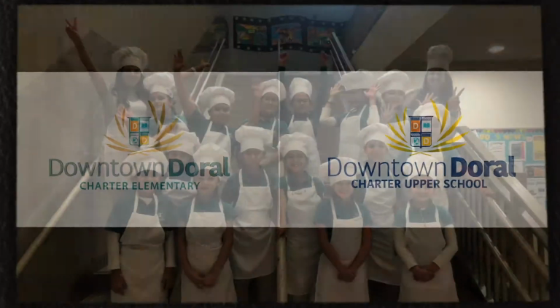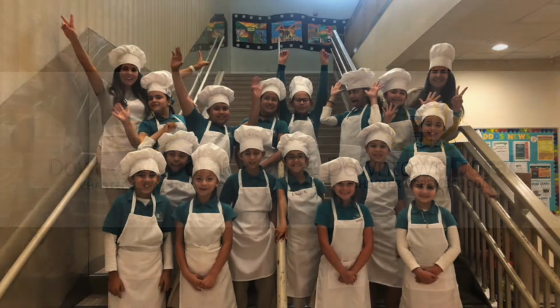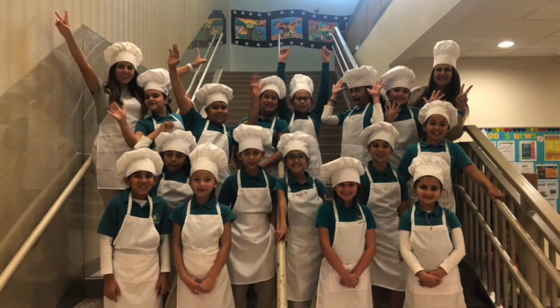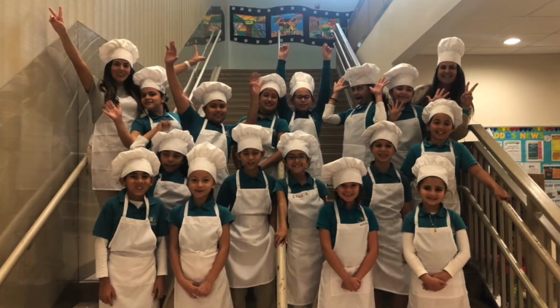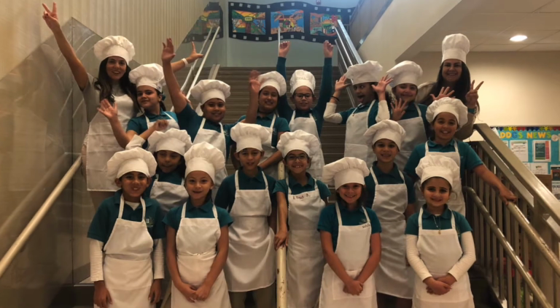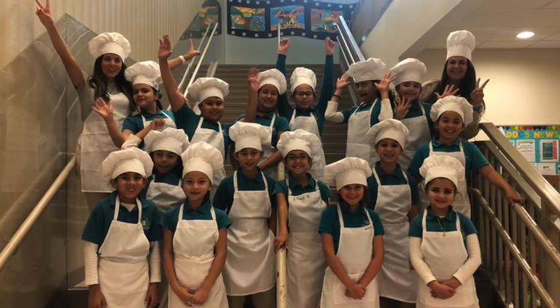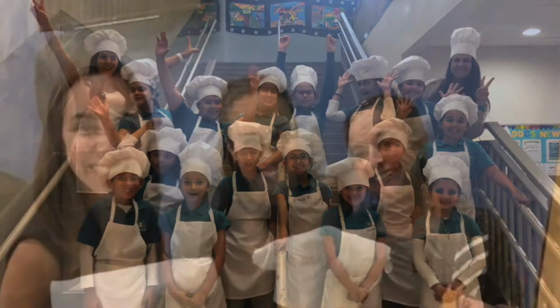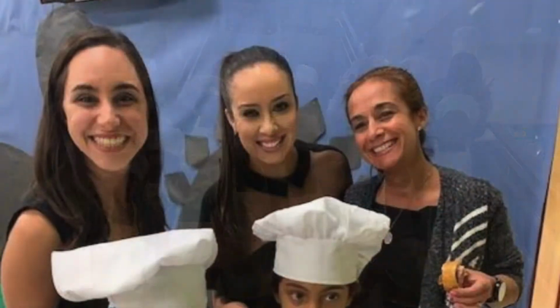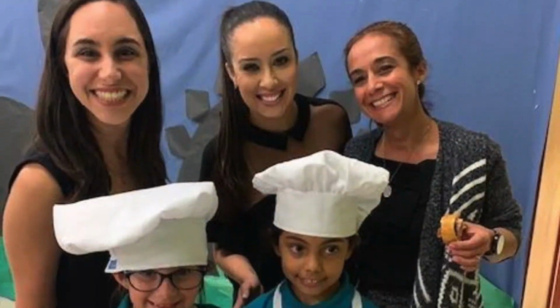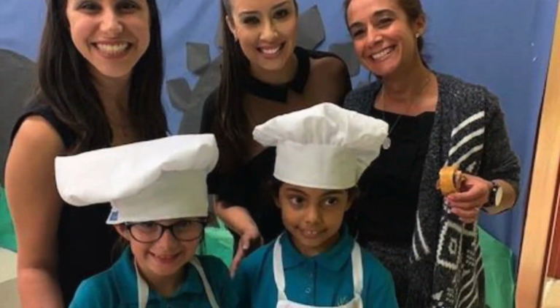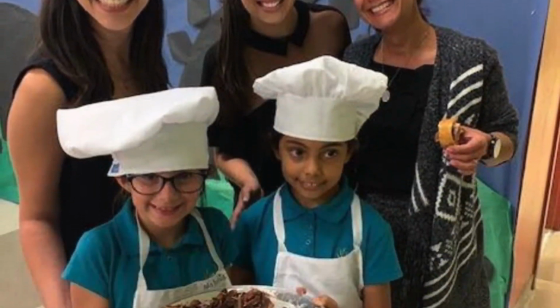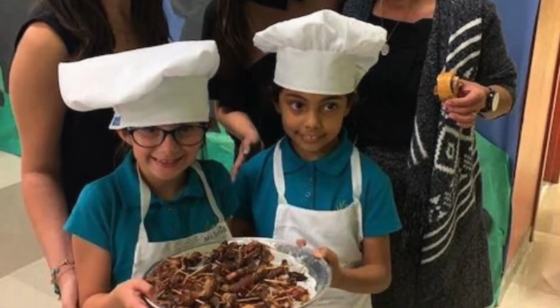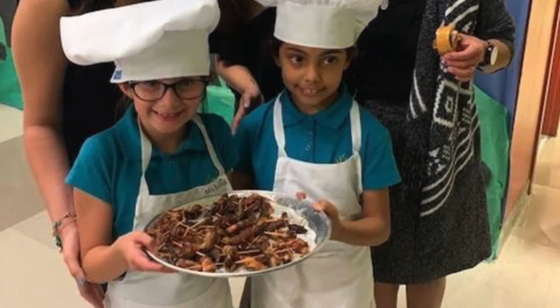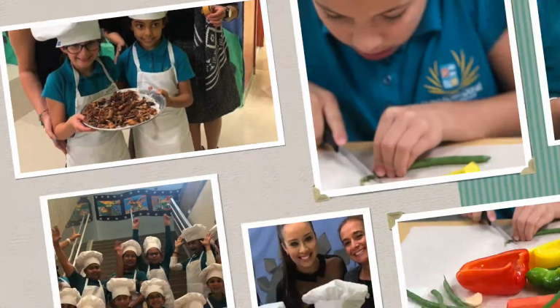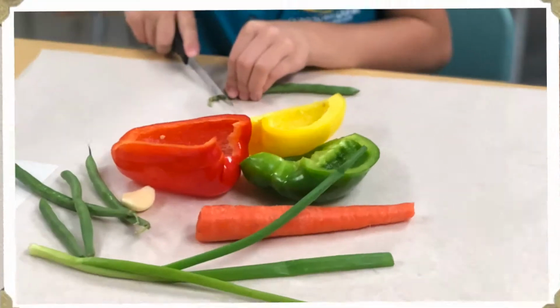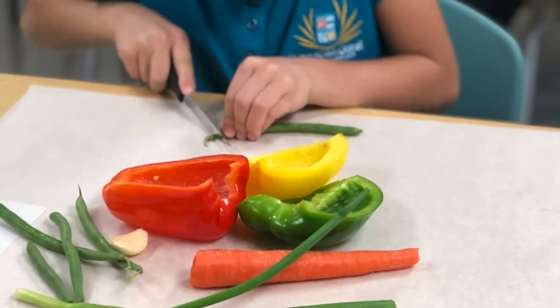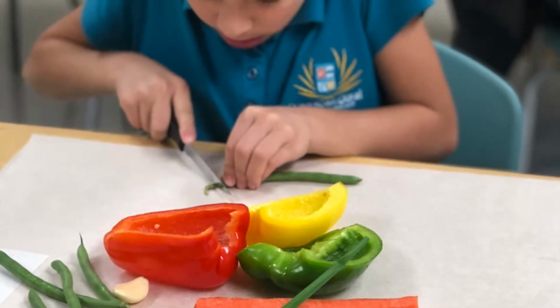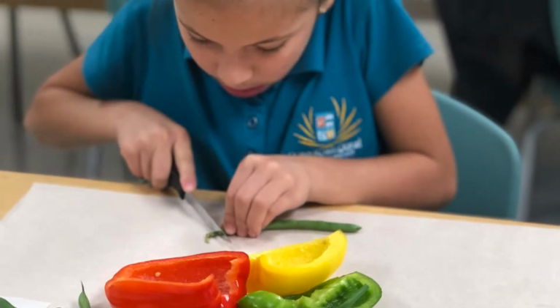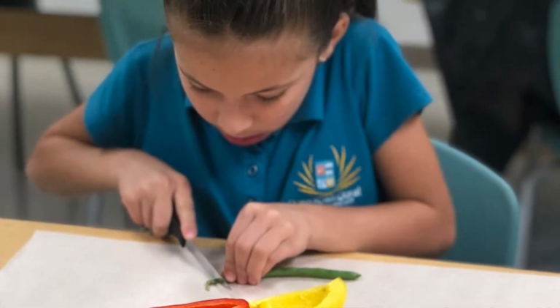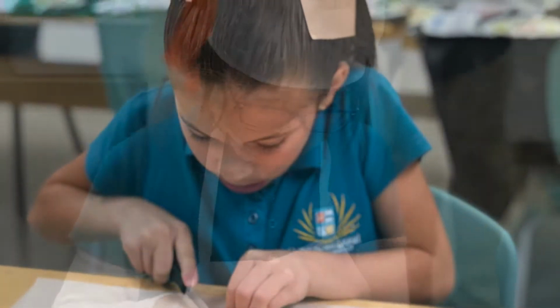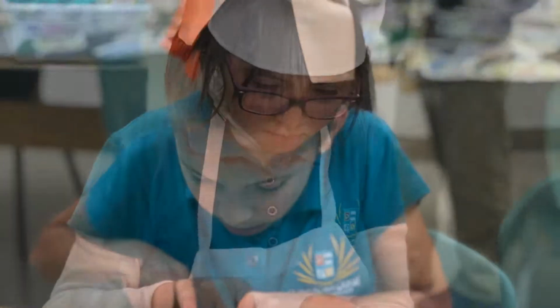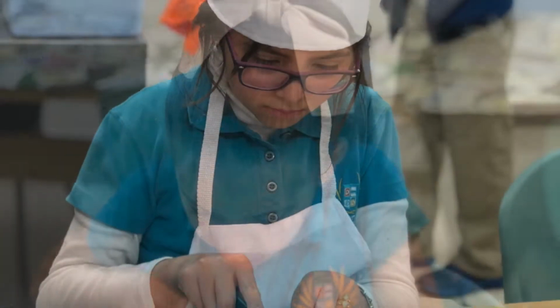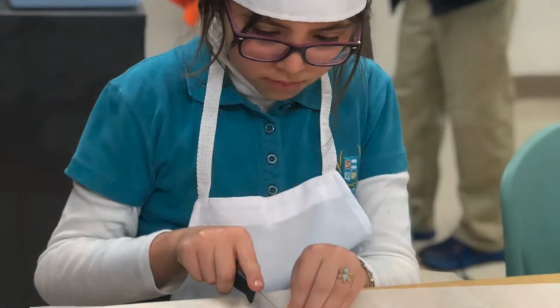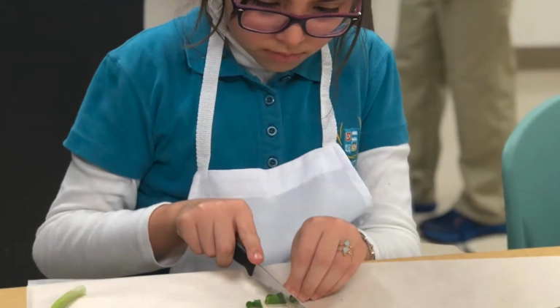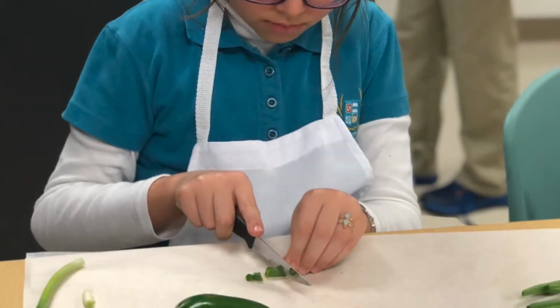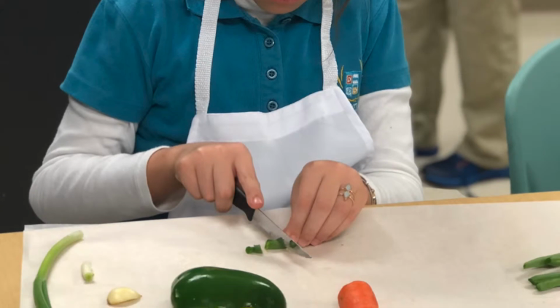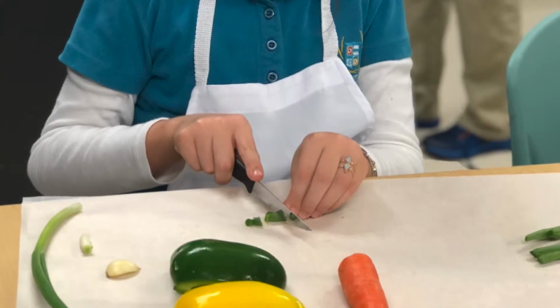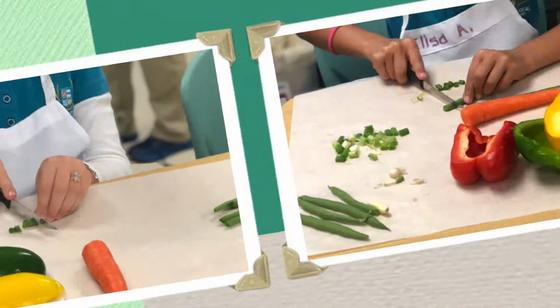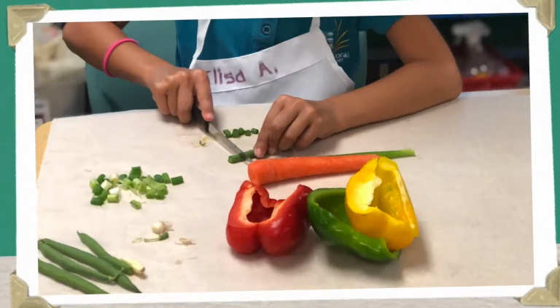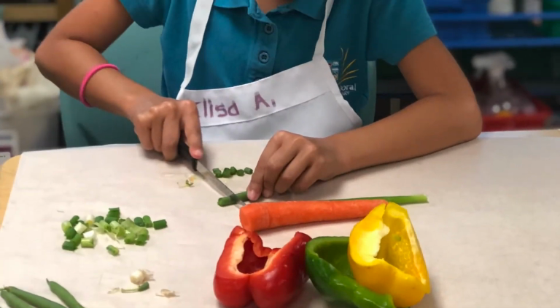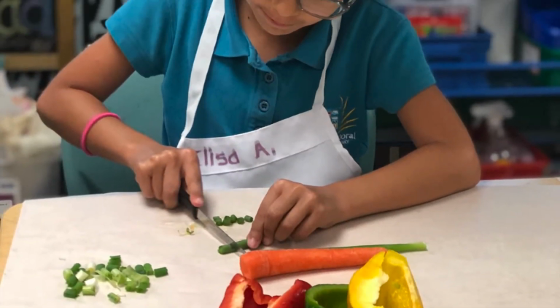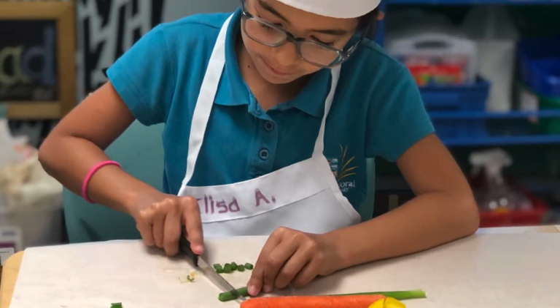This is a special presentation about our school's cooking club. Today we would like to share something amazing about the DDCS cooking club. This extracurricular activity showcases children's passion for gastronomy.